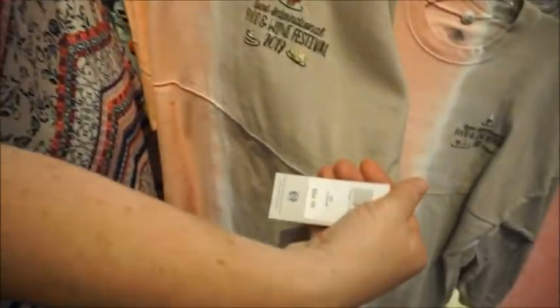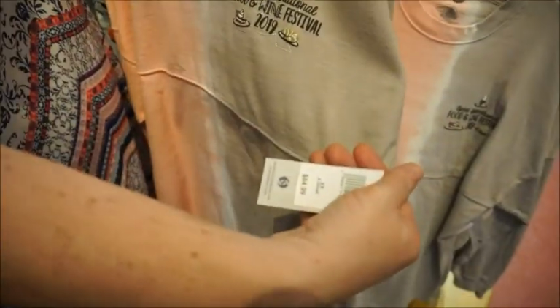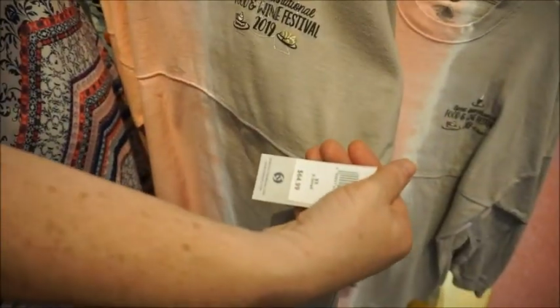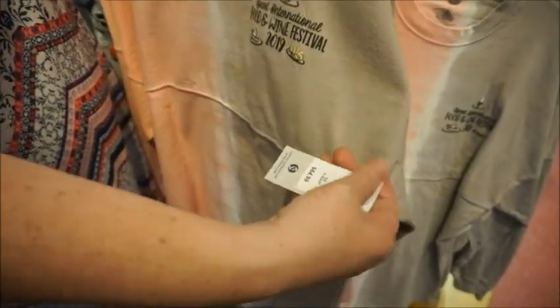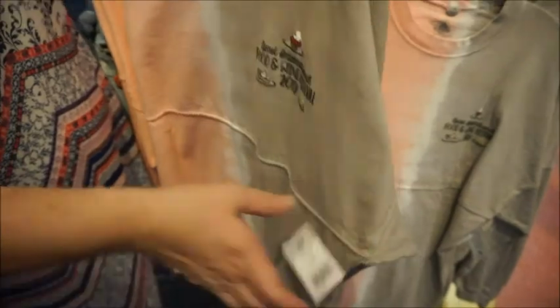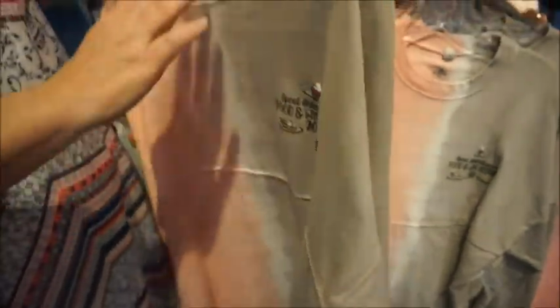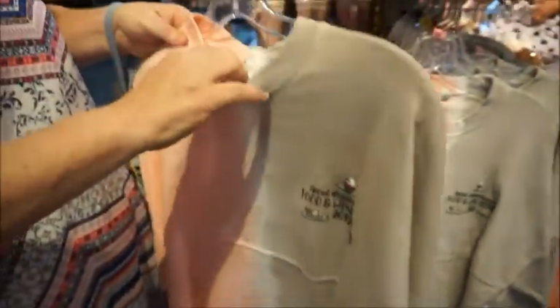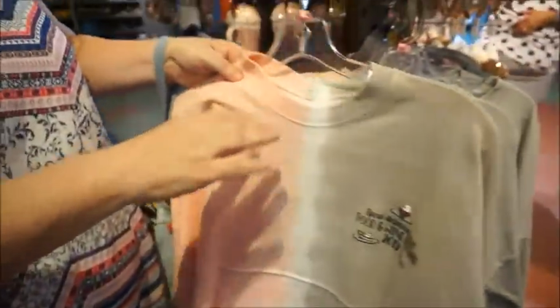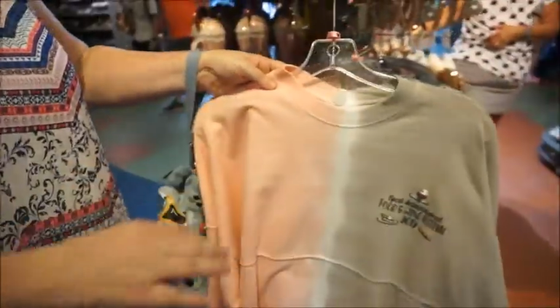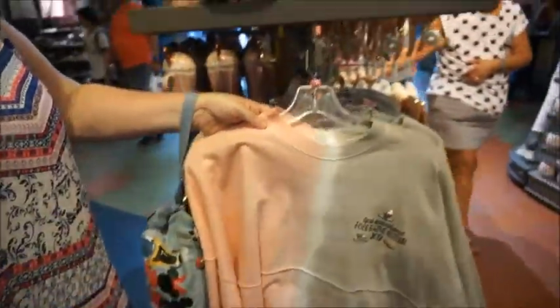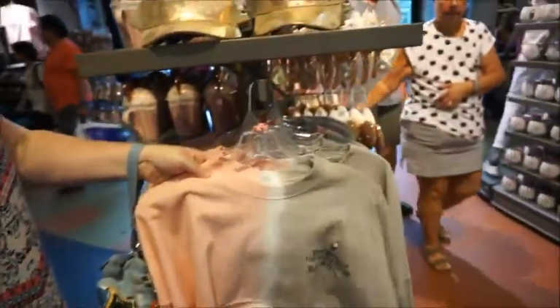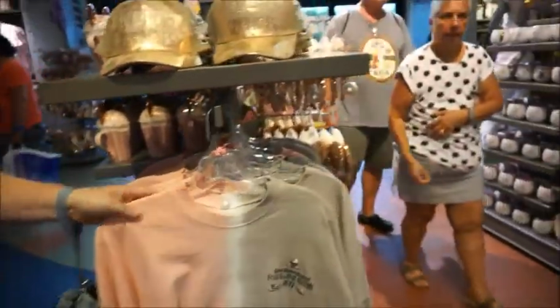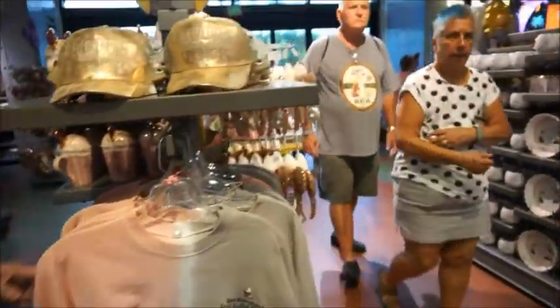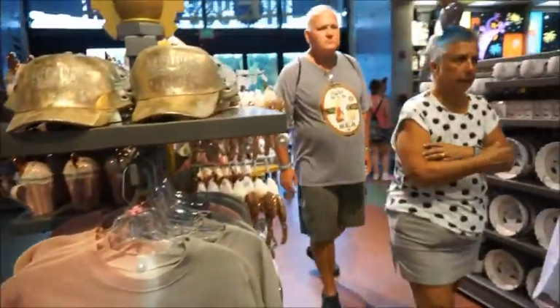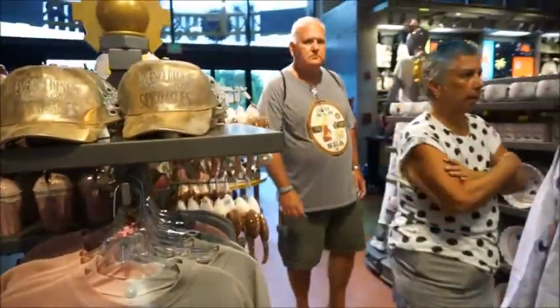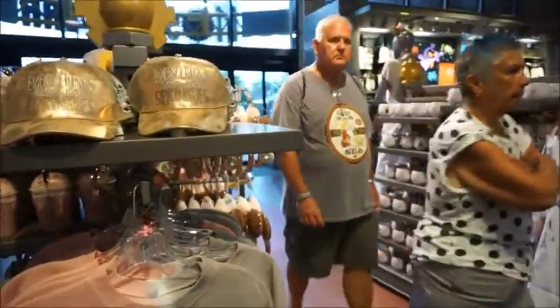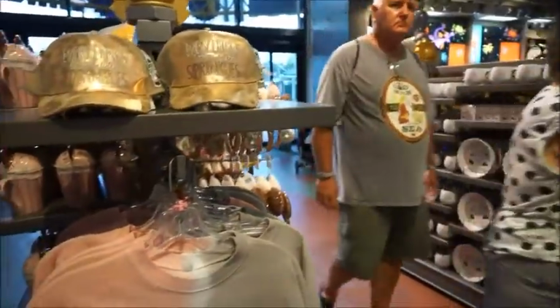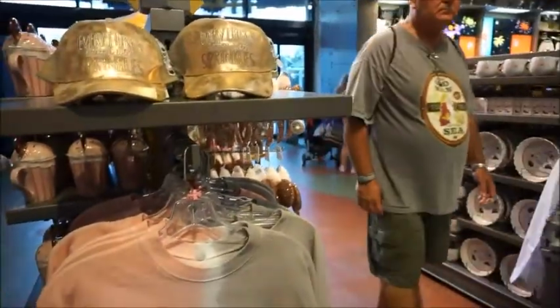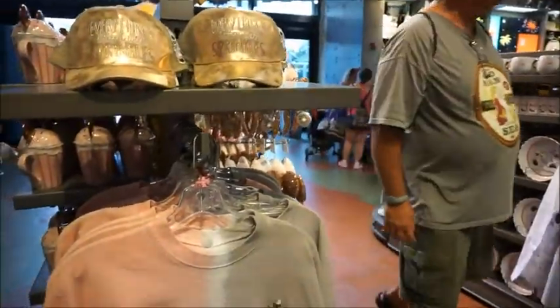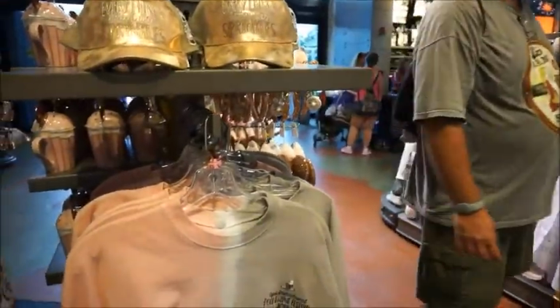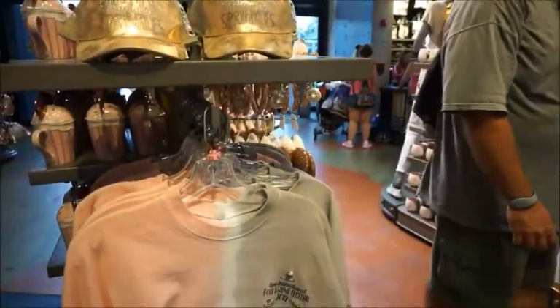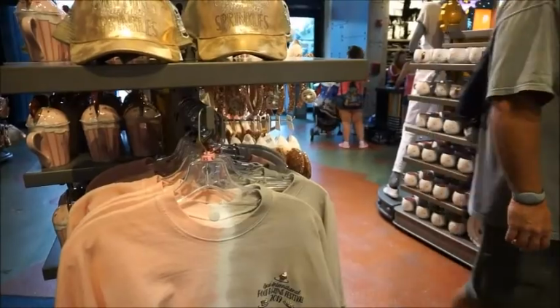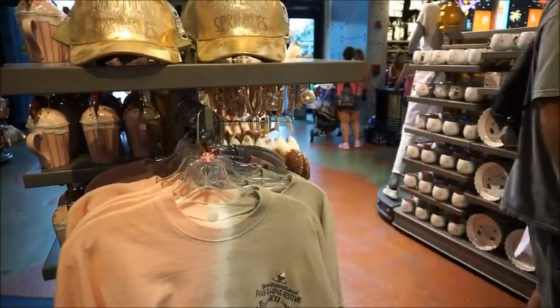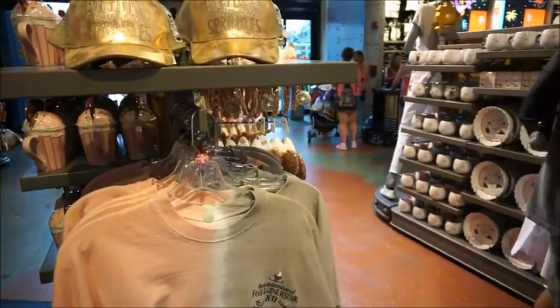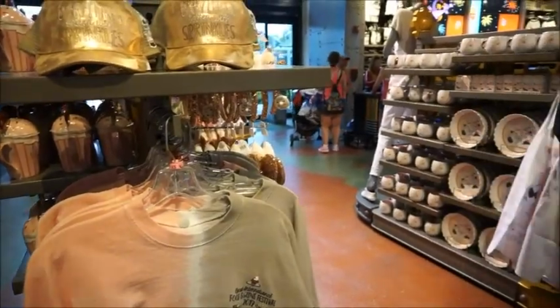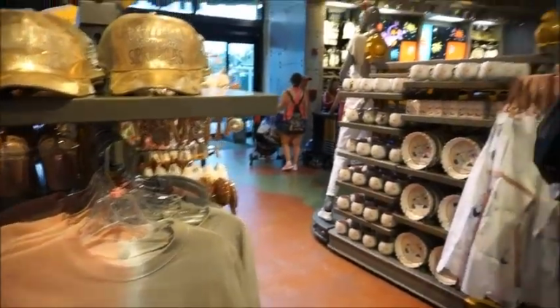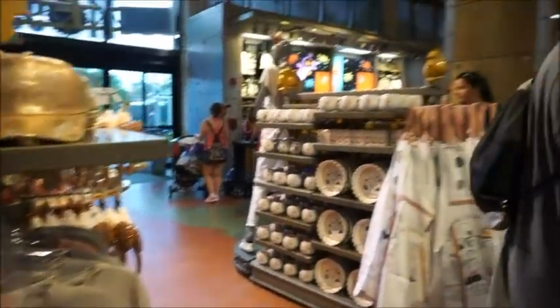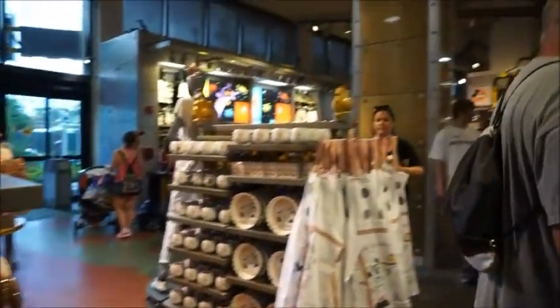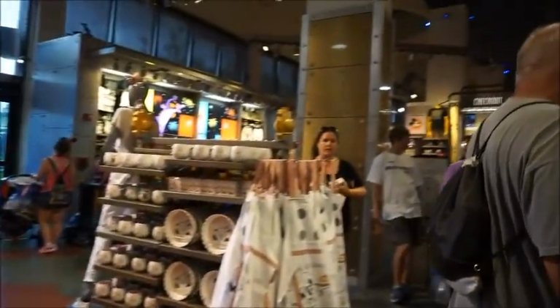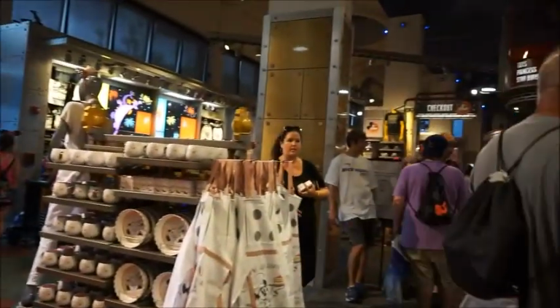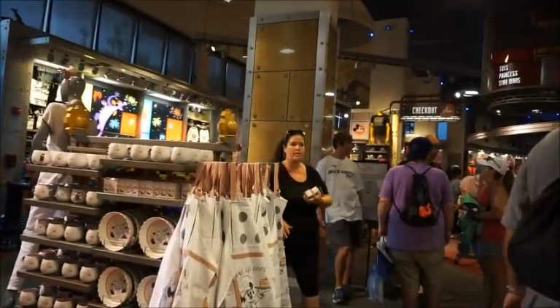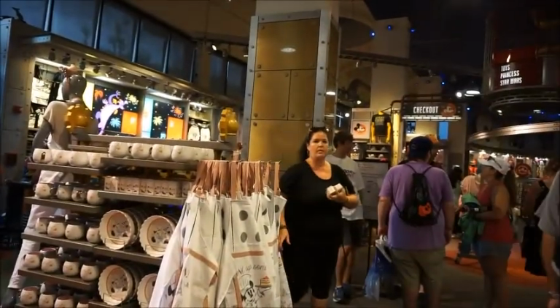$64.99. Oh my gosh, I love everything over here. It looks like there's also maybe the annual passholder commemorative stuff — you see that sign? We'll have to check that out.